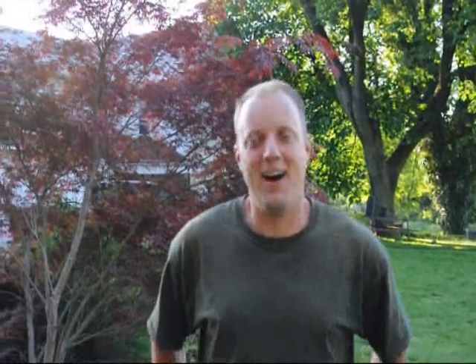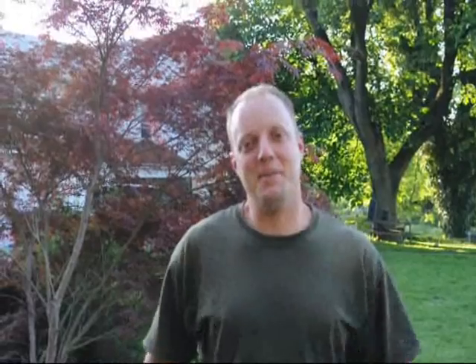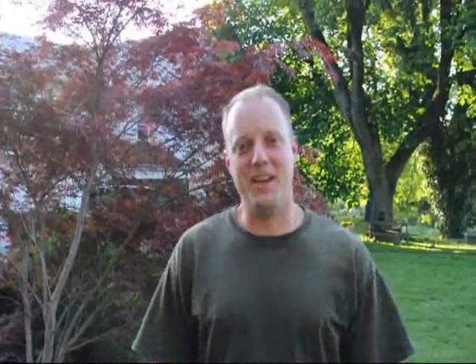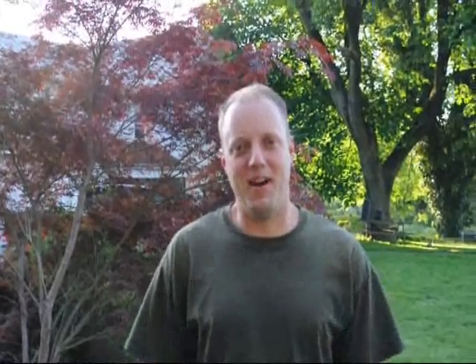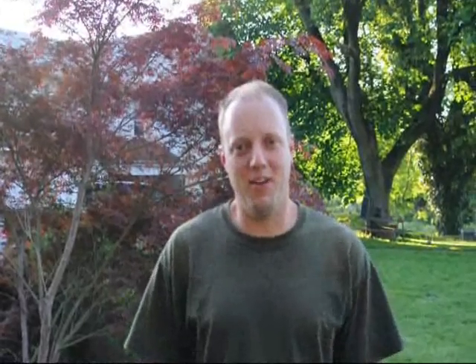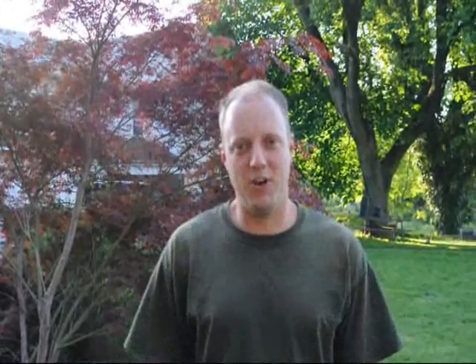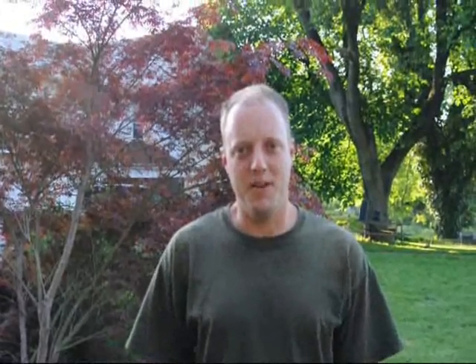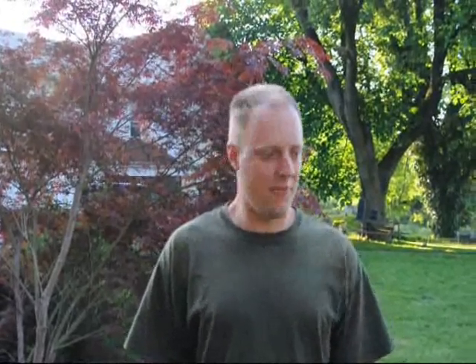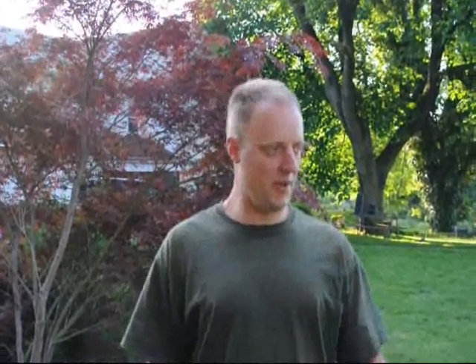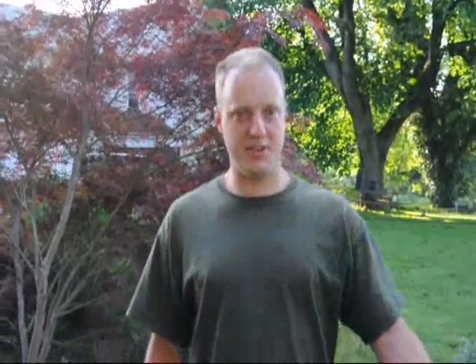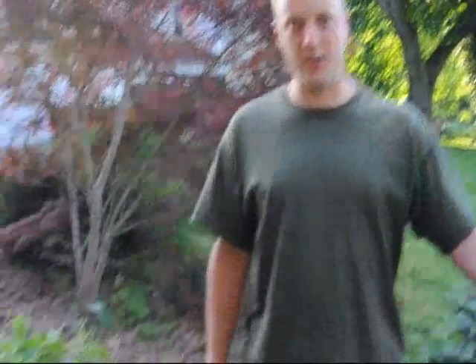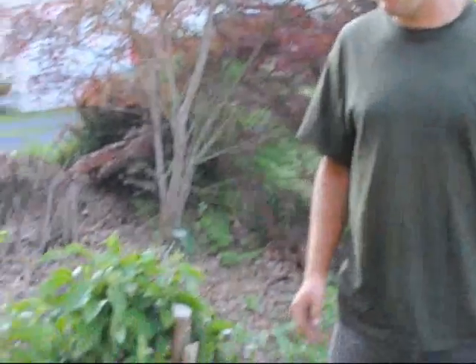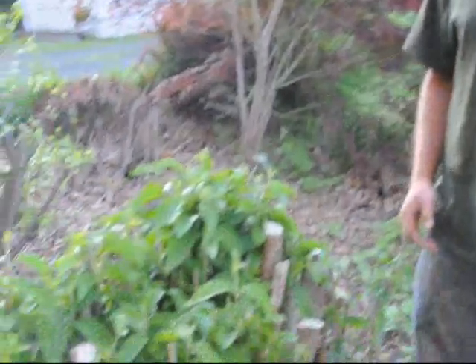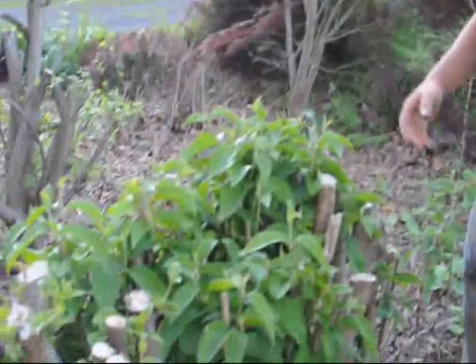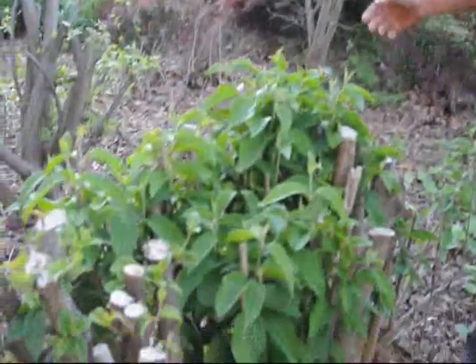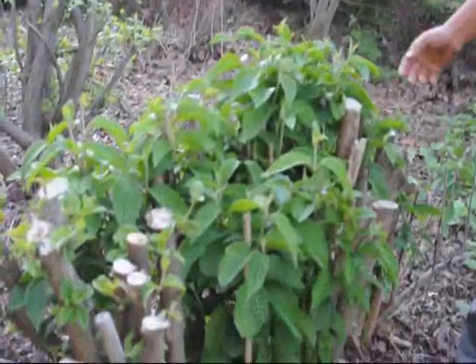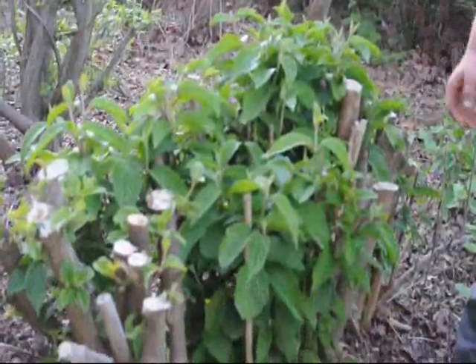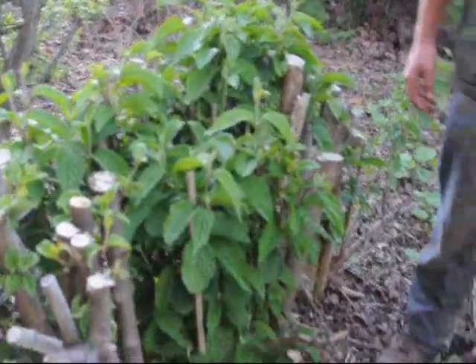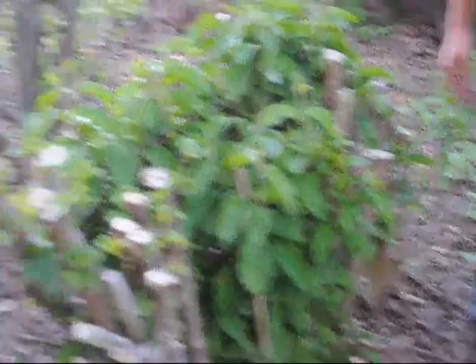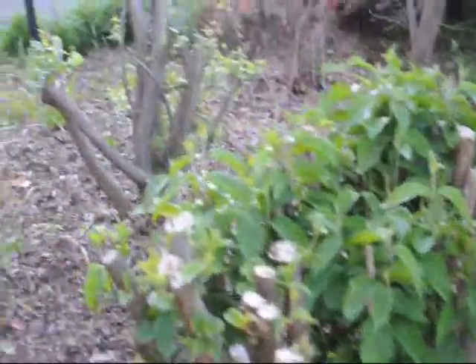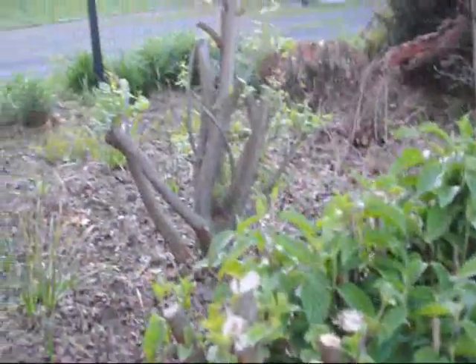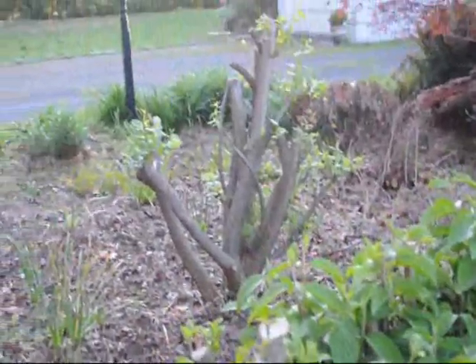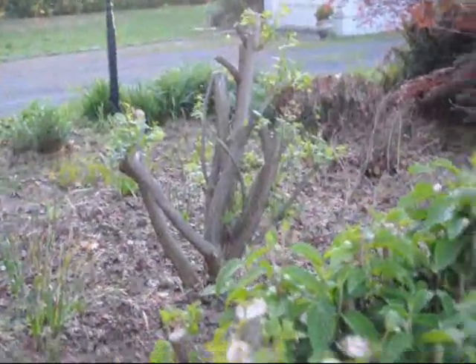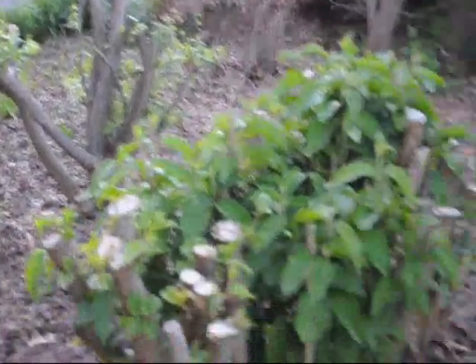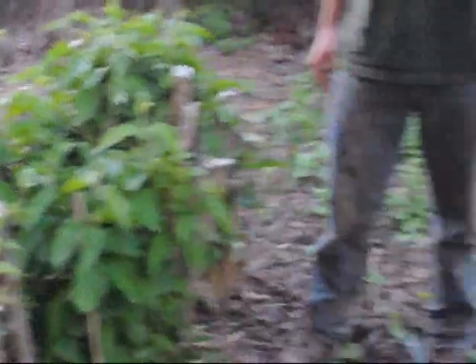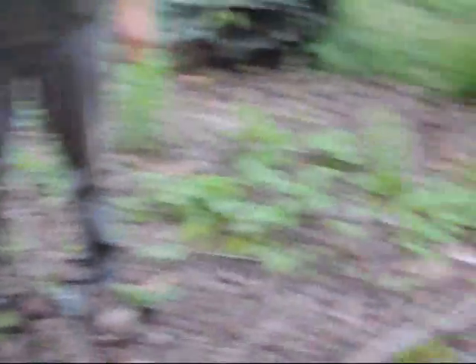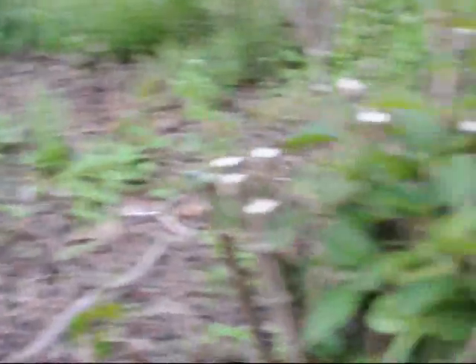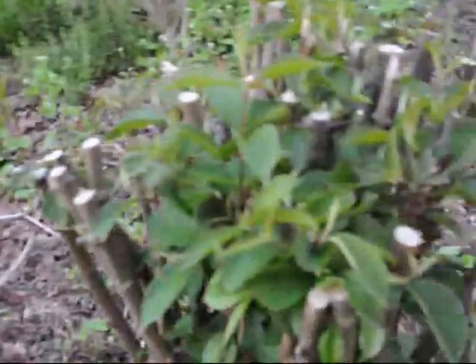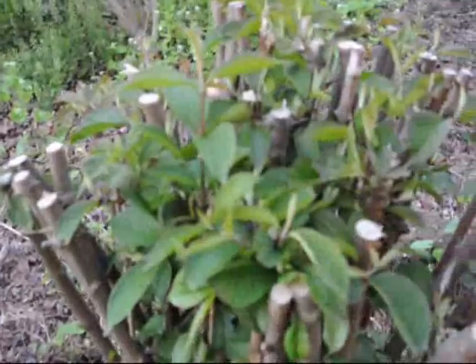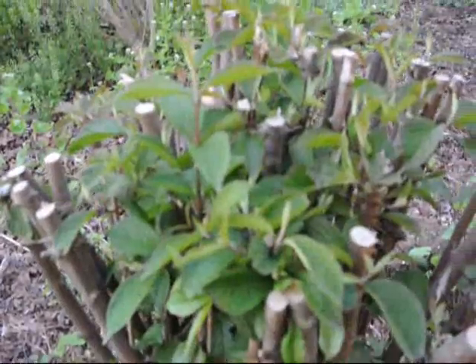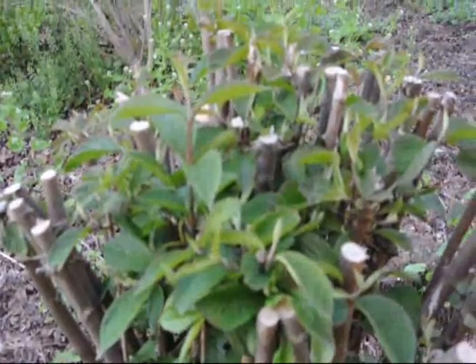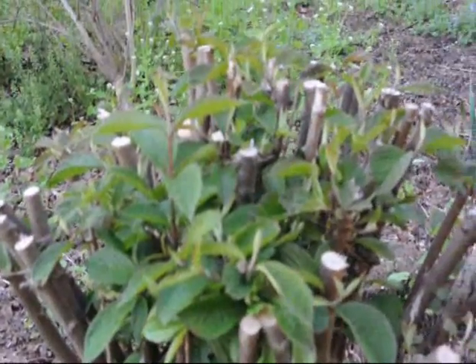Hi, my name is Mike. I'm at Highland Hill Farm. And before me, you can see there's a good example of viburnums and burning bushes that we gave a real hard cut to. We did this about a month ago with a chainsaw, believe it or not.